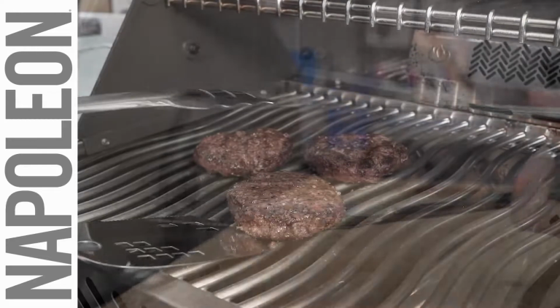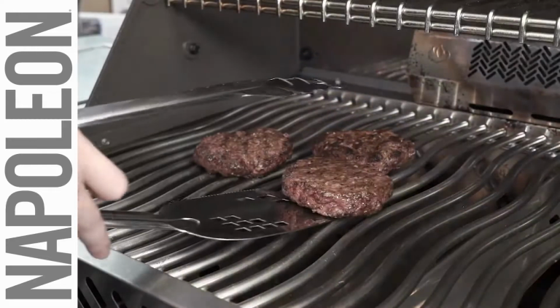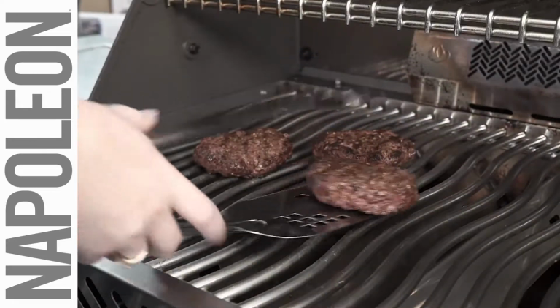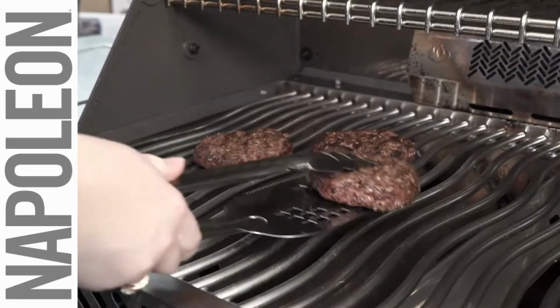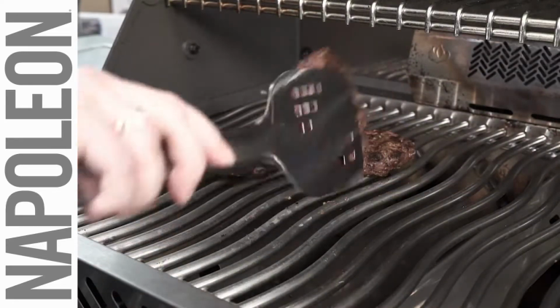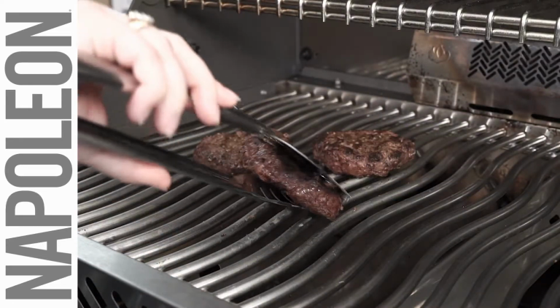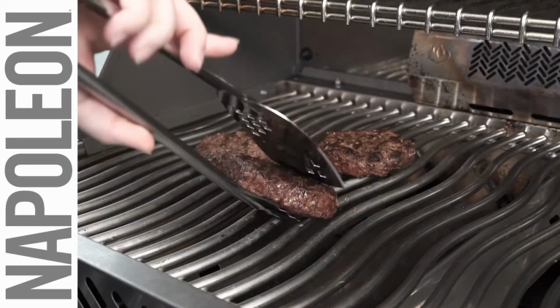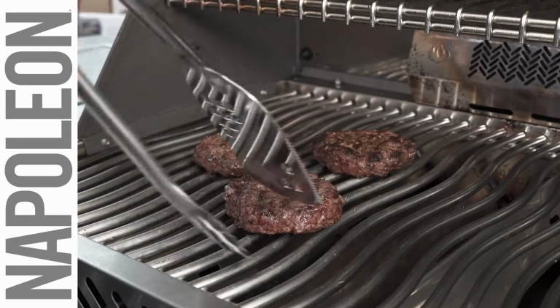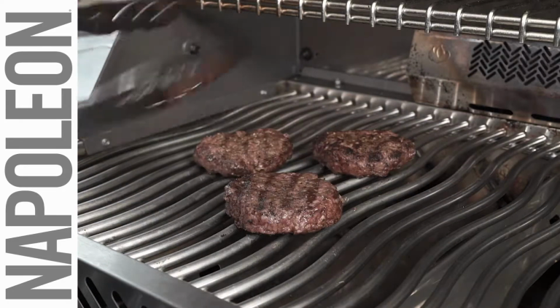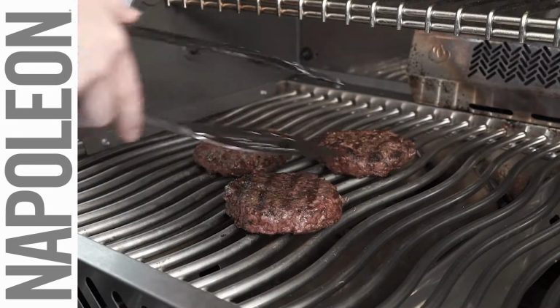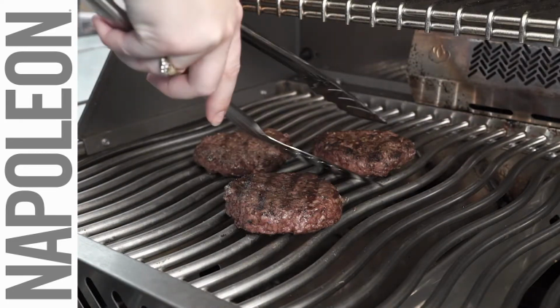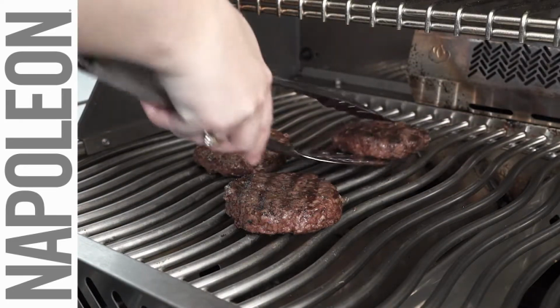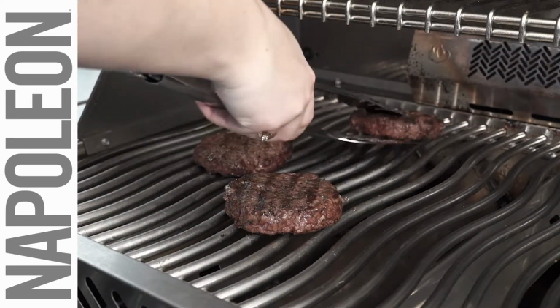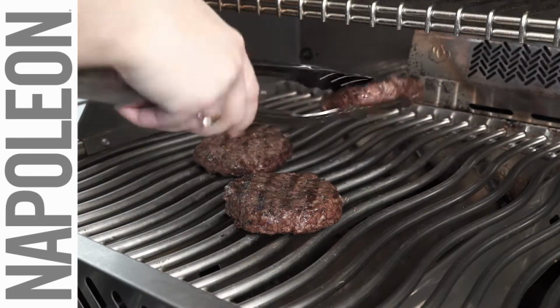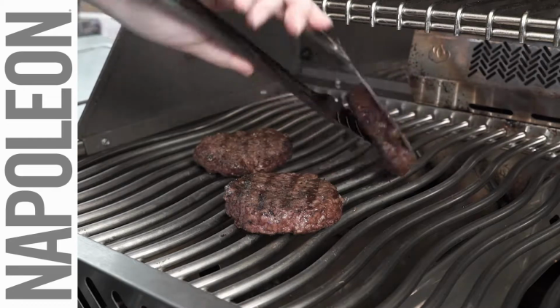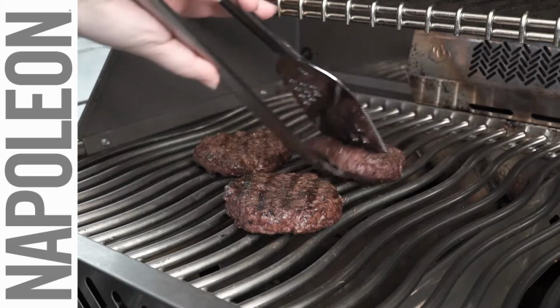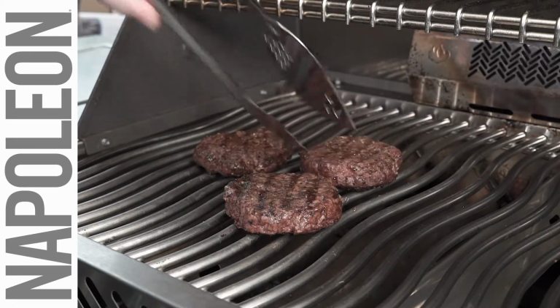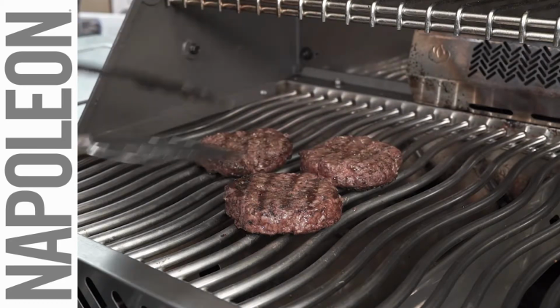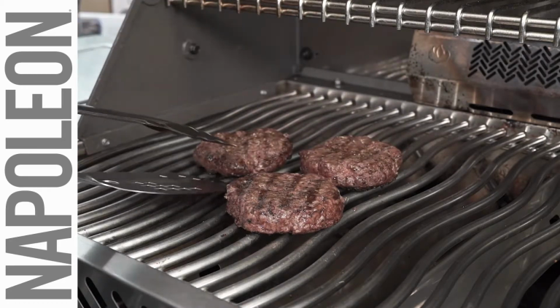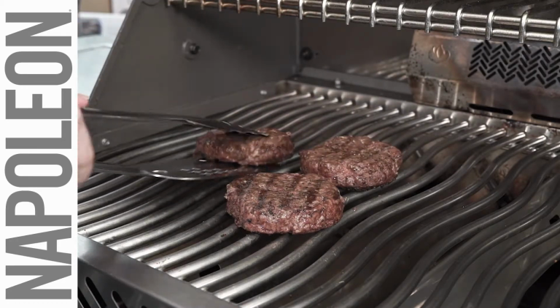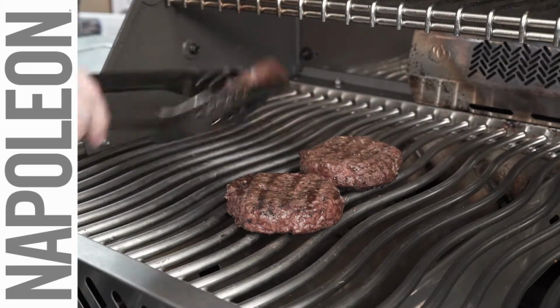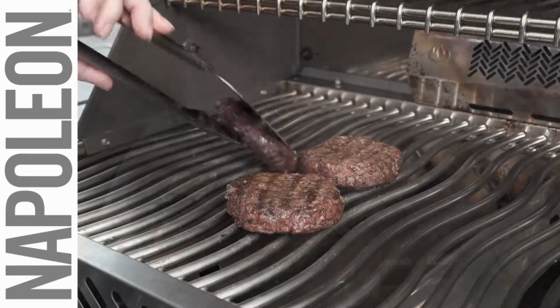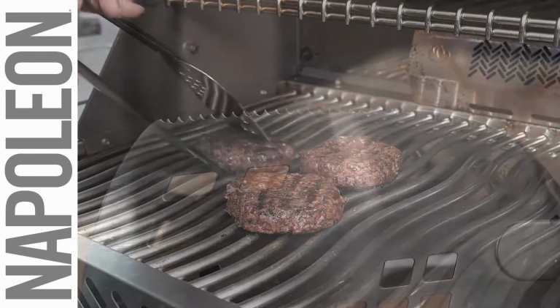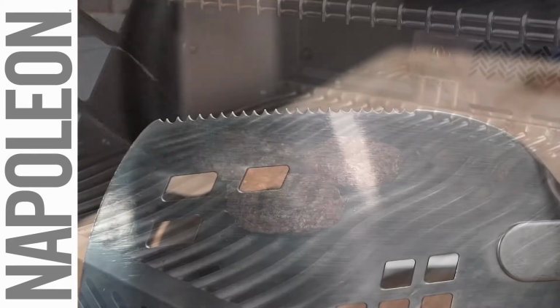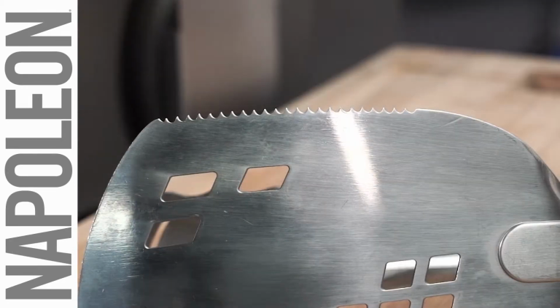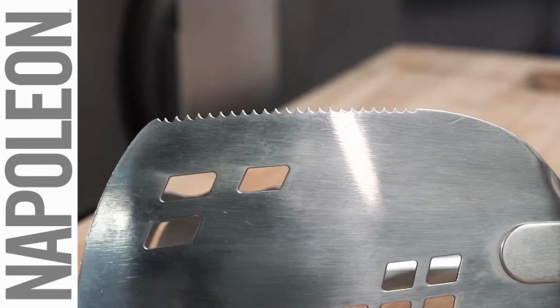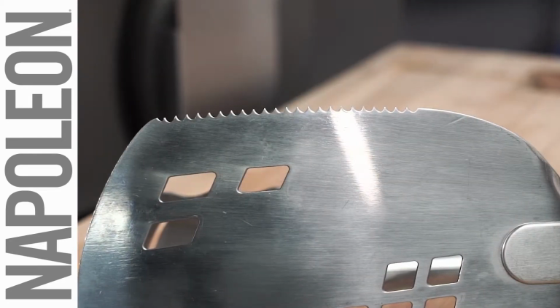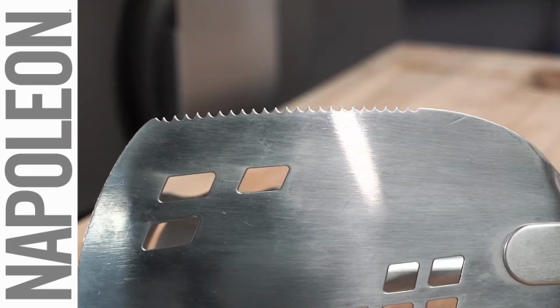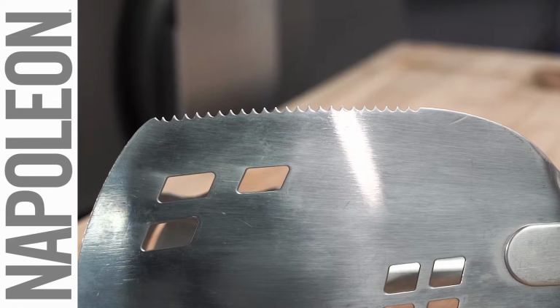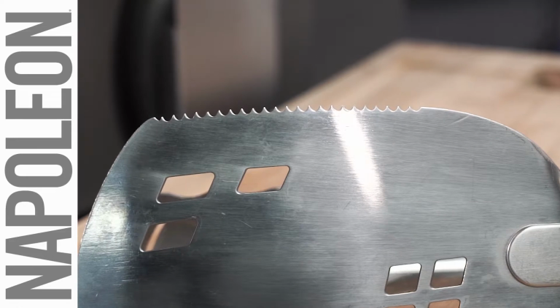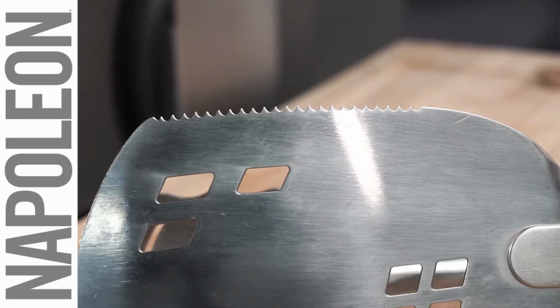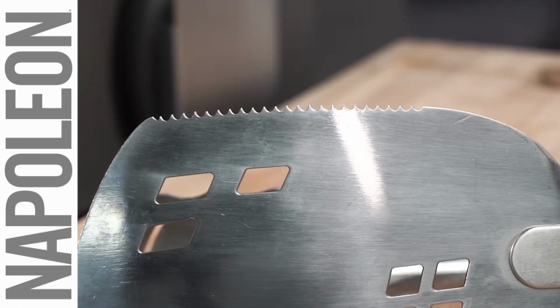Use the spatula side to flip burgers and other foods that require a little more support. The wide head features a beveled edge to easily get under food and a cutting edge to make portioning easy right off the grill.